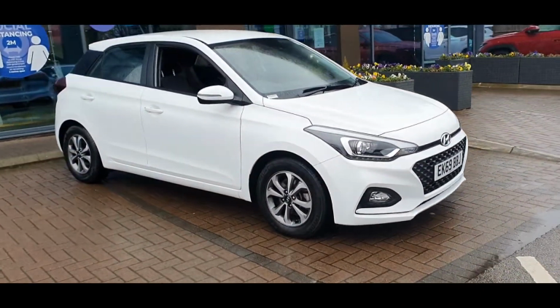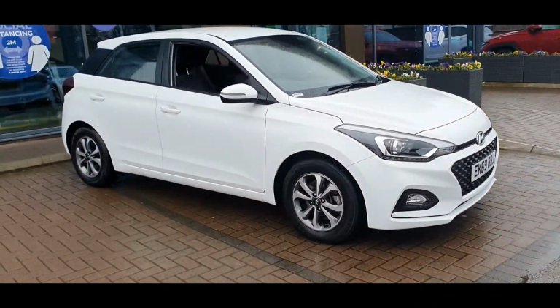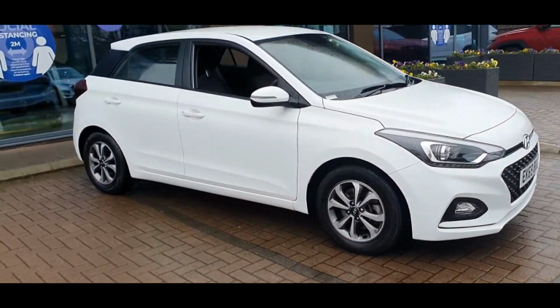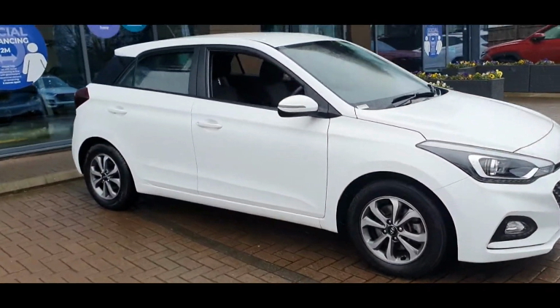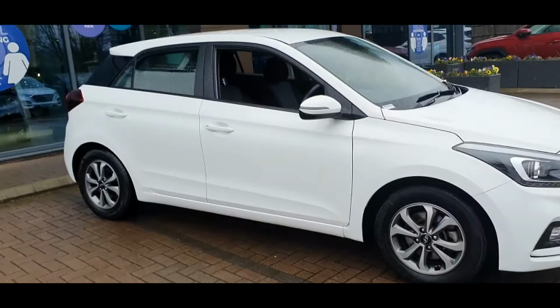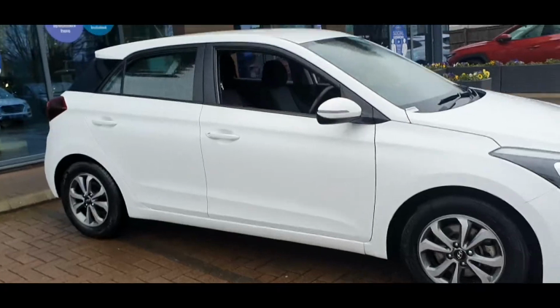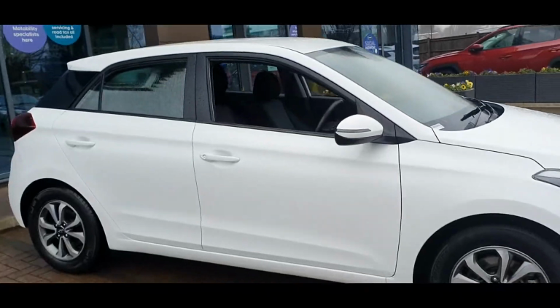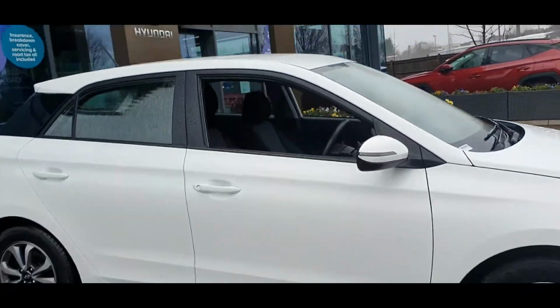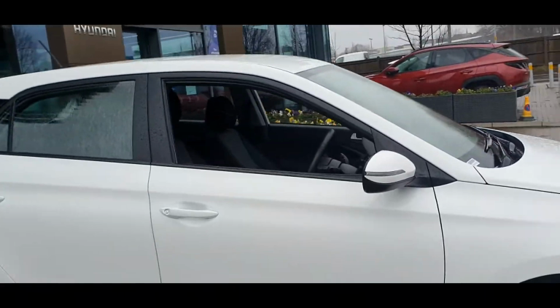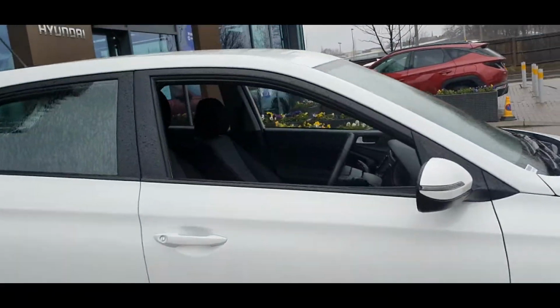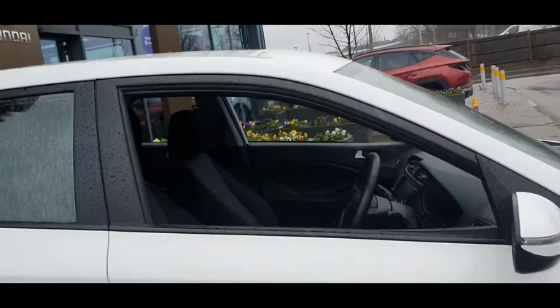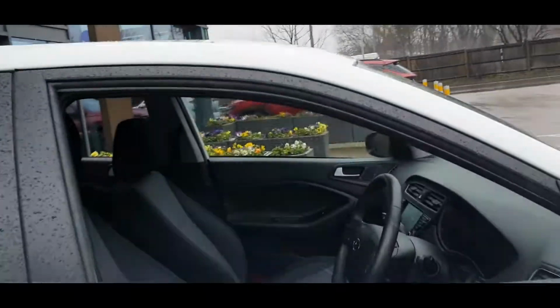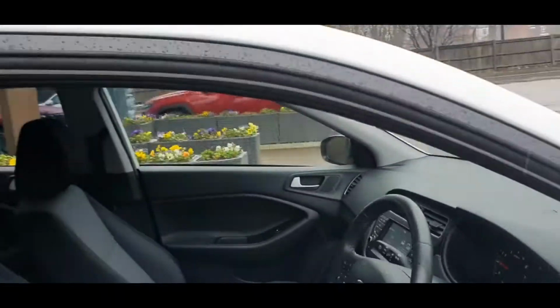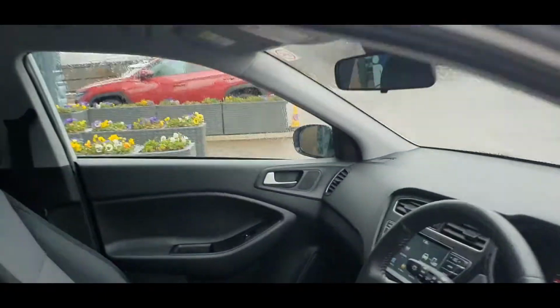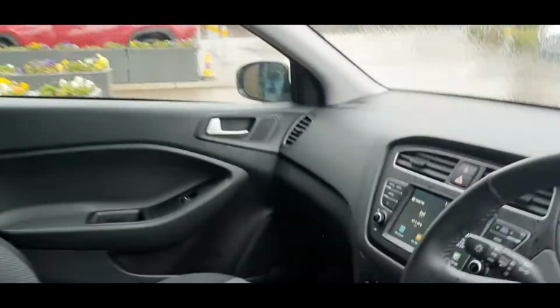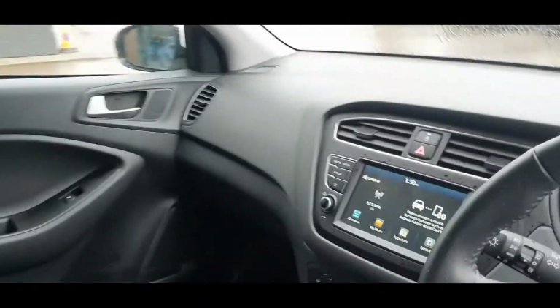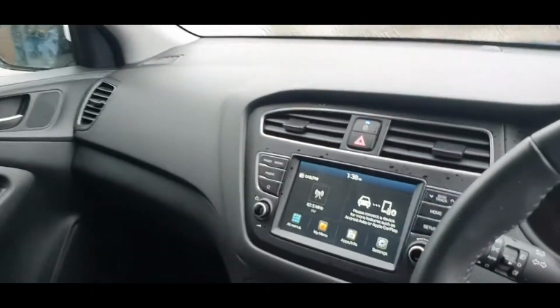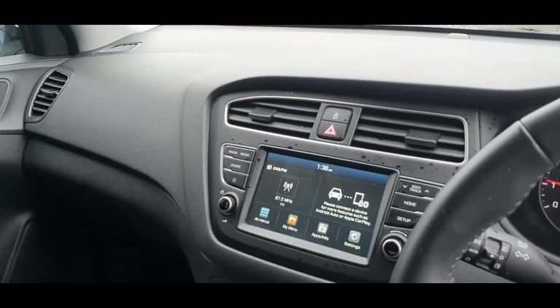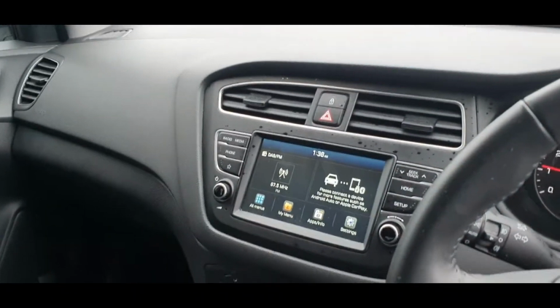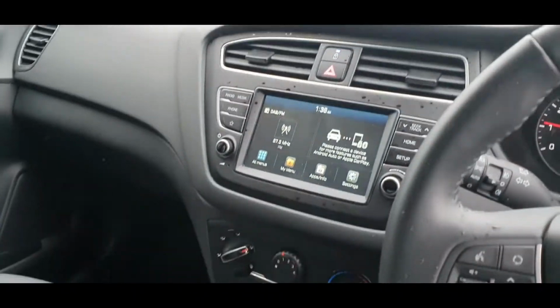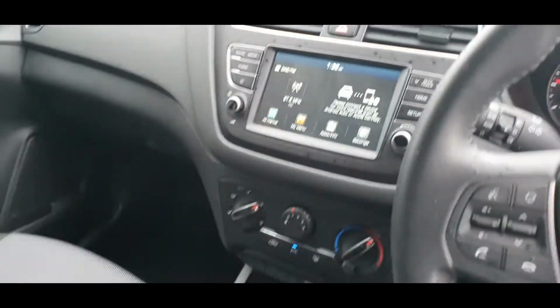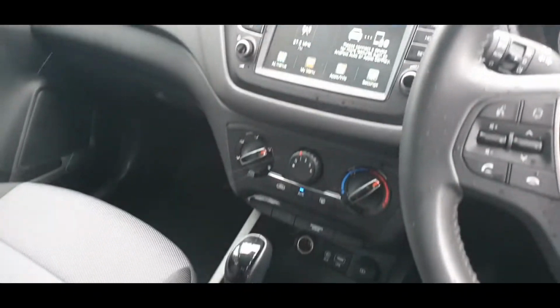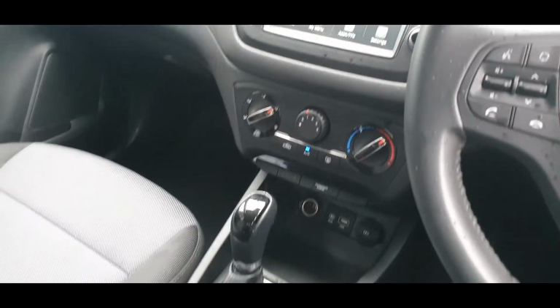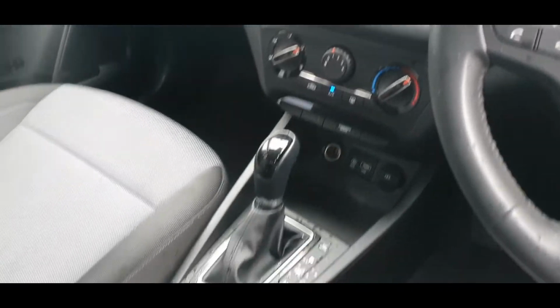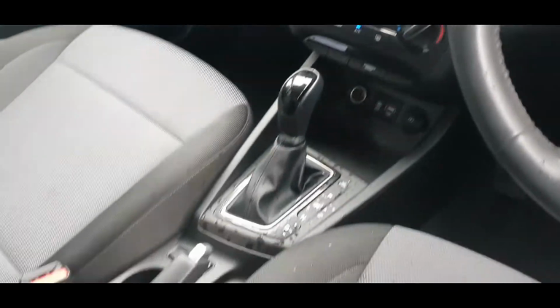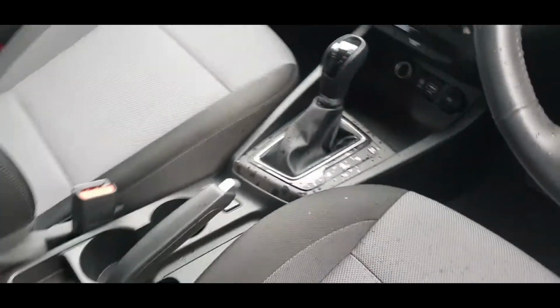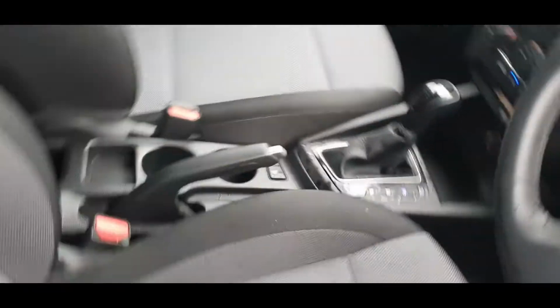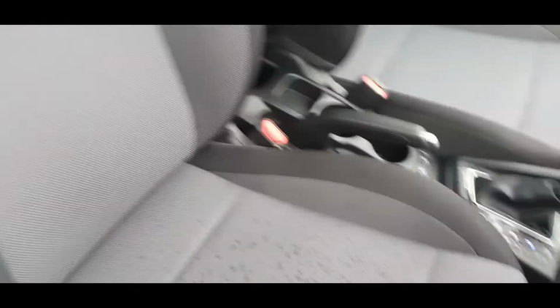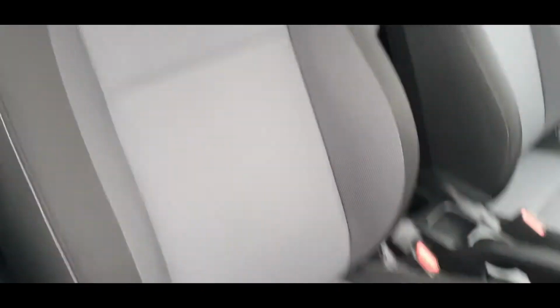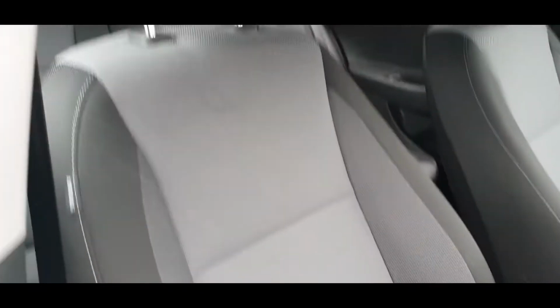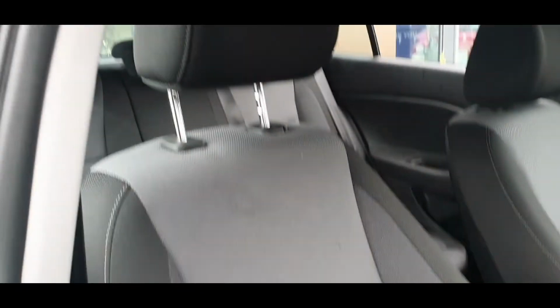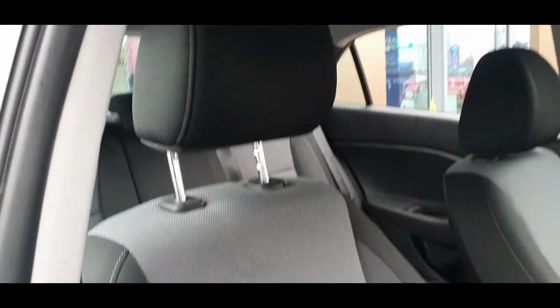This car comes with Hyundai warranty and roadside assistance until September 2024. Please feel free to contact us for any more information regarding the car. We look forward to seeing you.